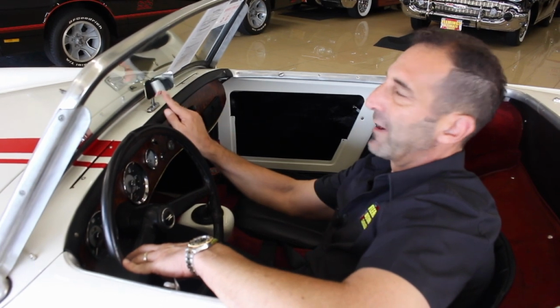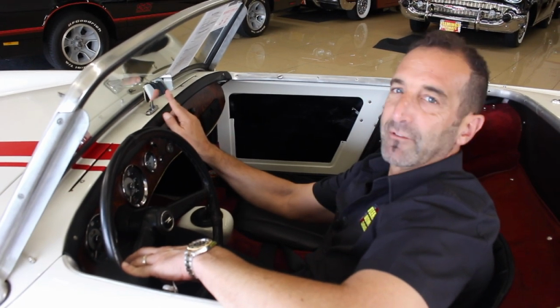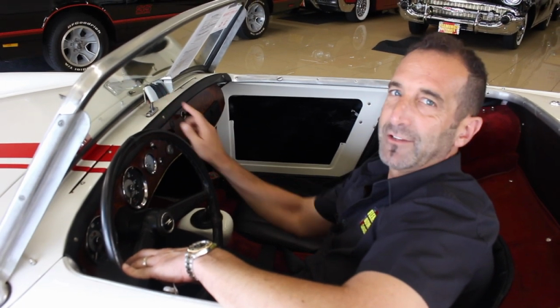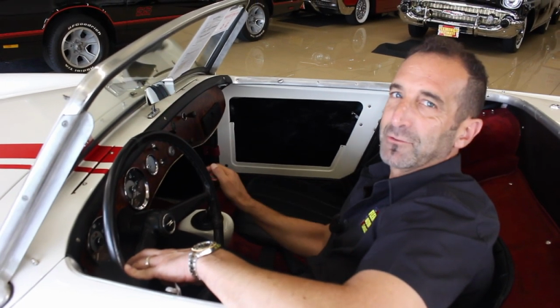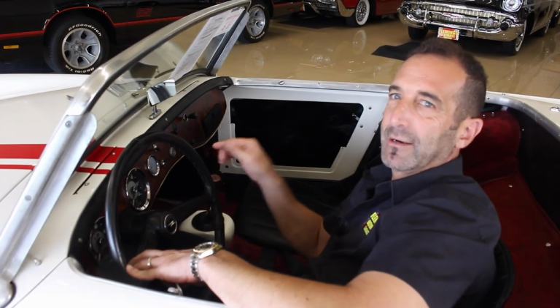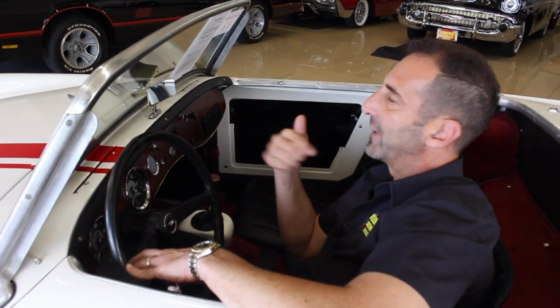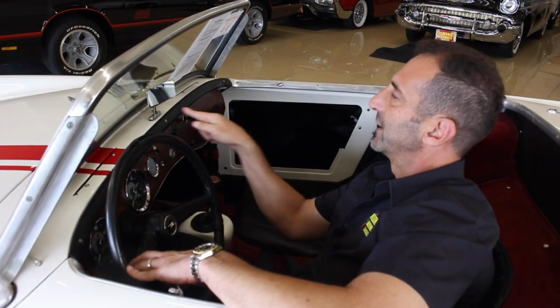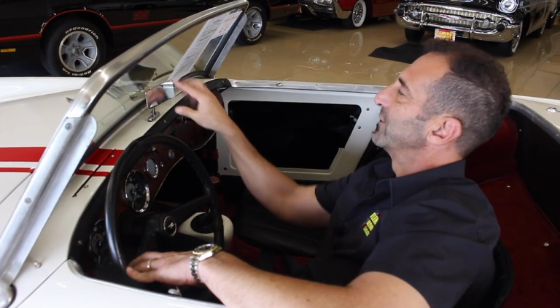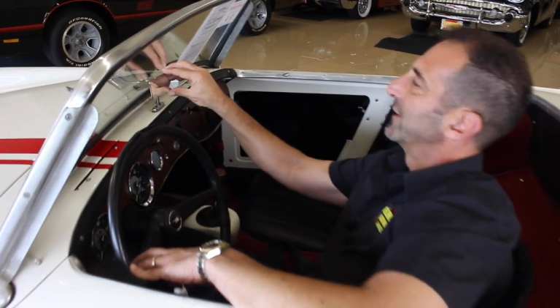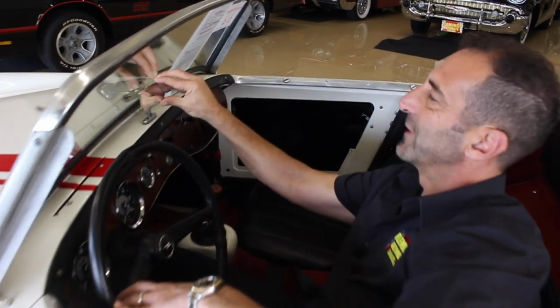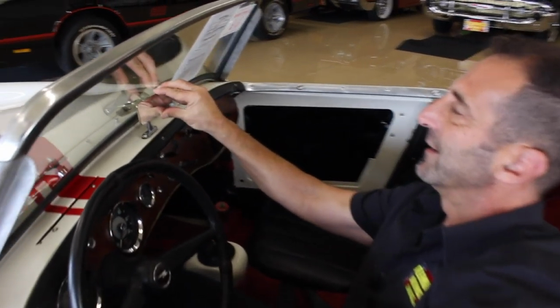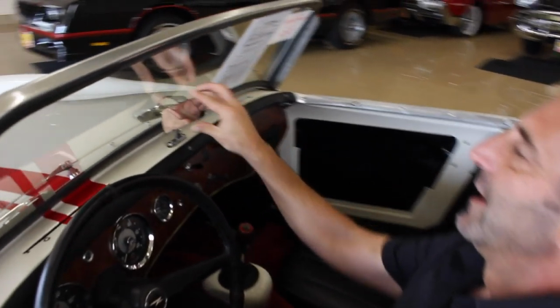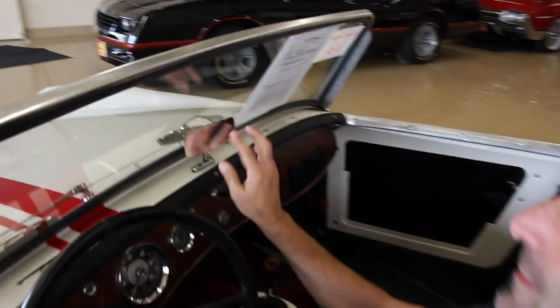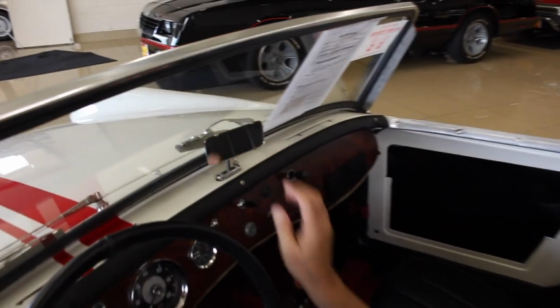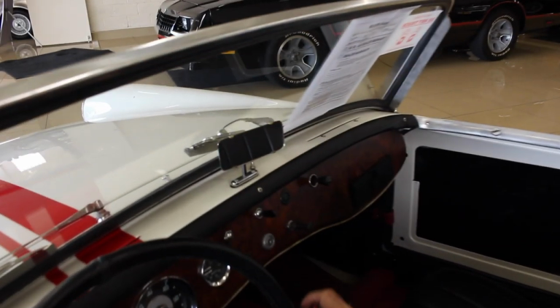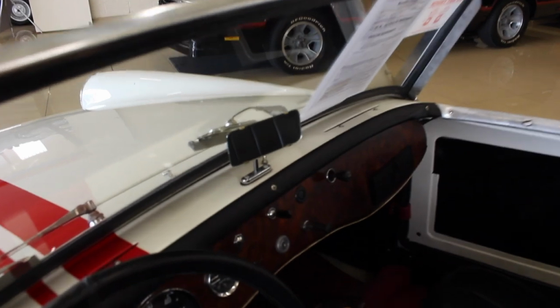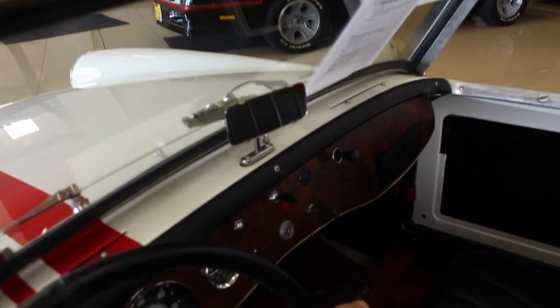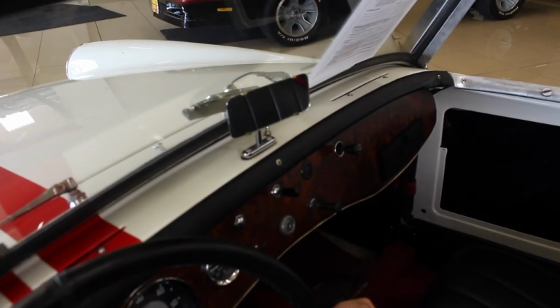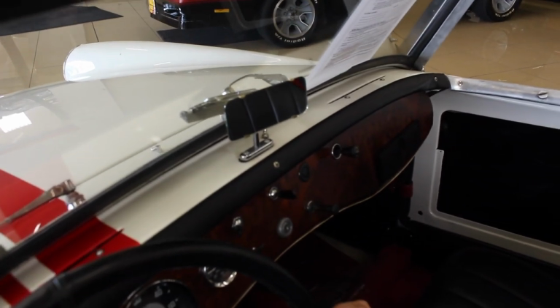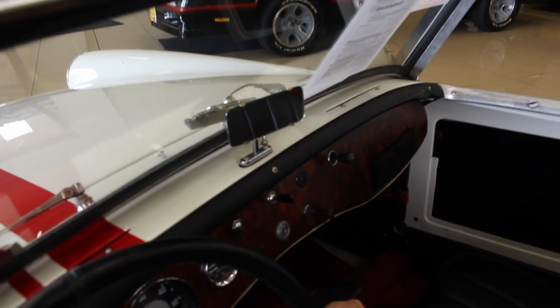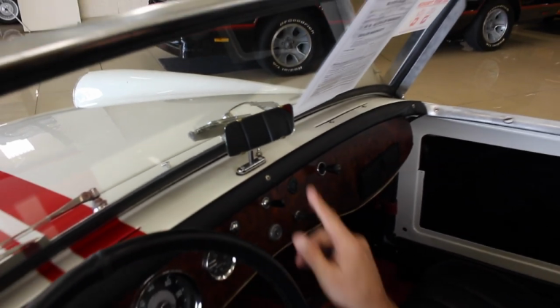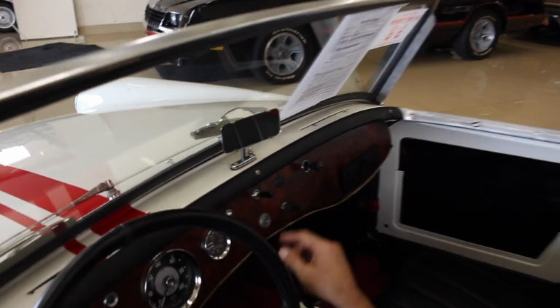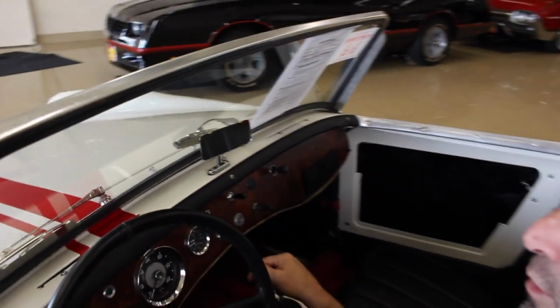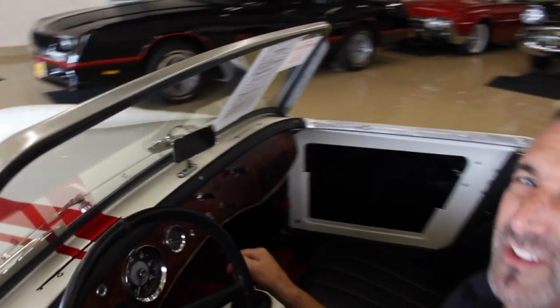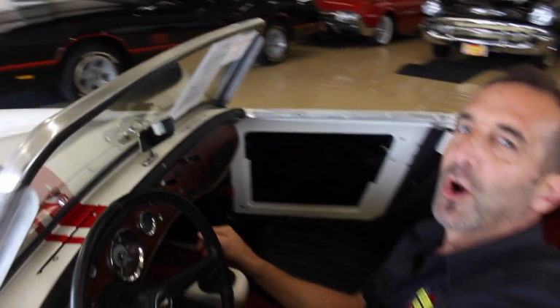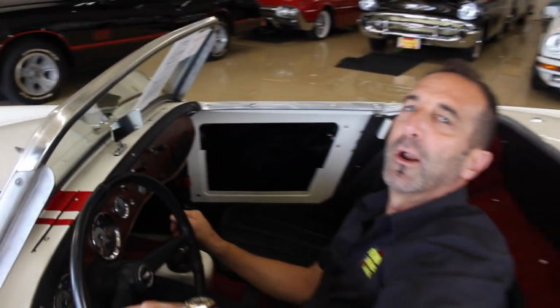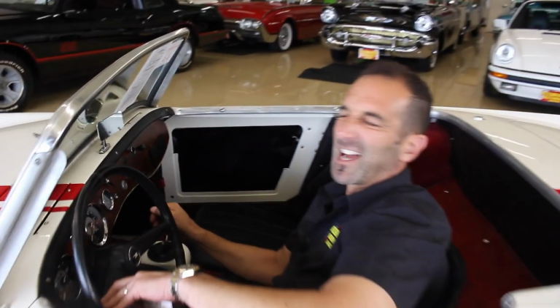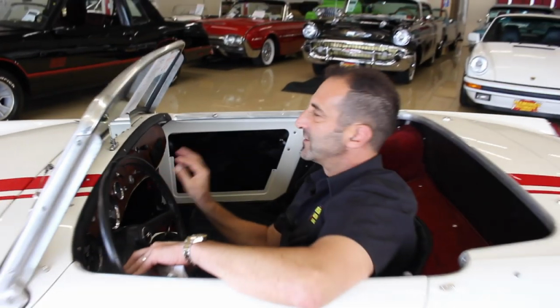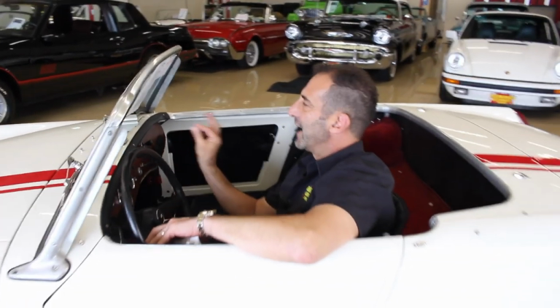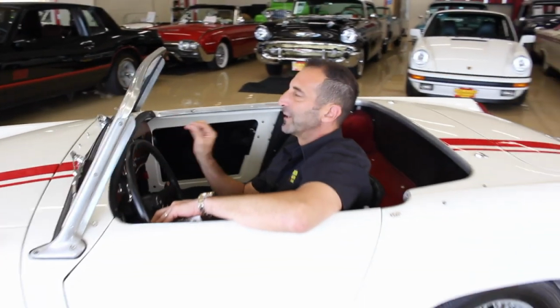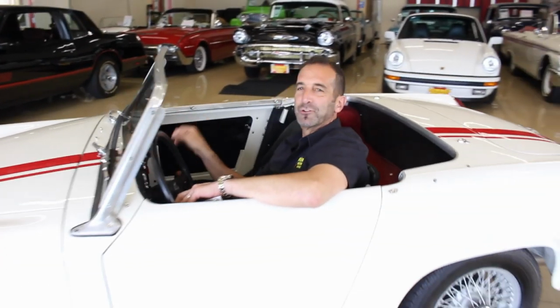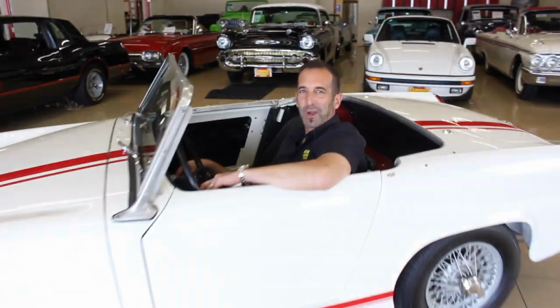My favorite piece is this mirror — Colin can get this for you. This right here might be the cutest thing you've ever seen. That is adorable. It fits the car — the size, everything, just right.